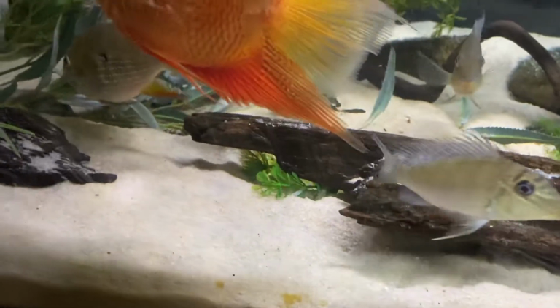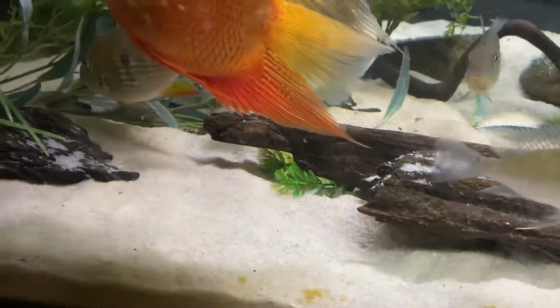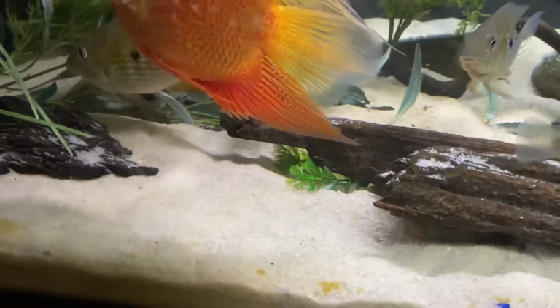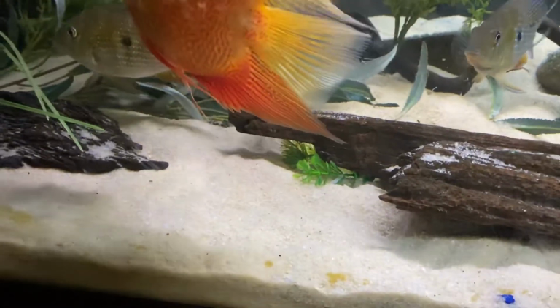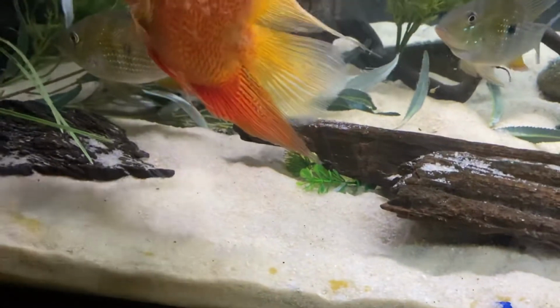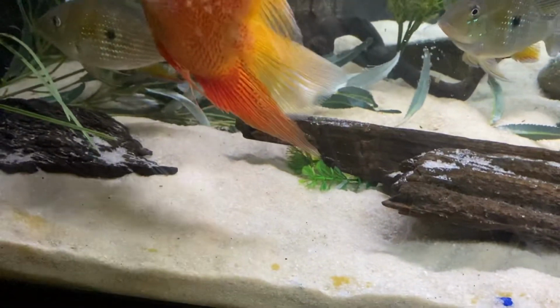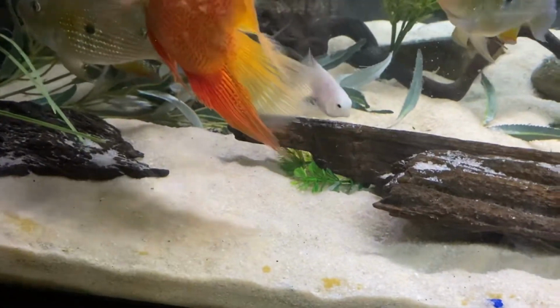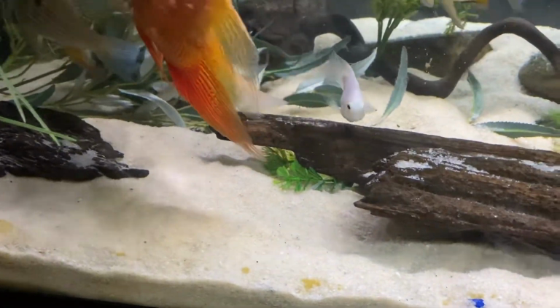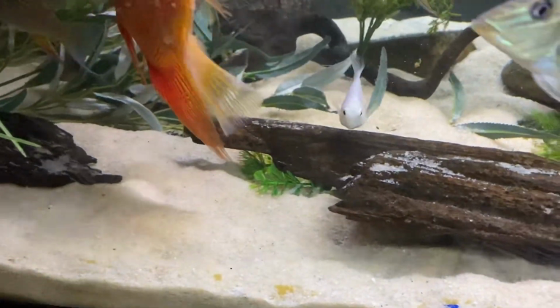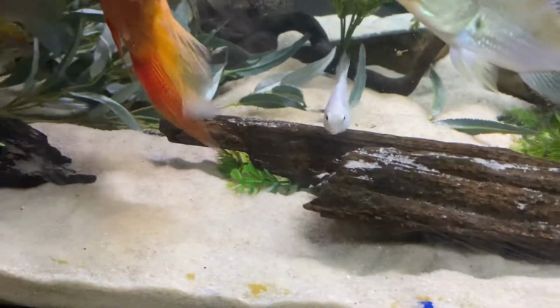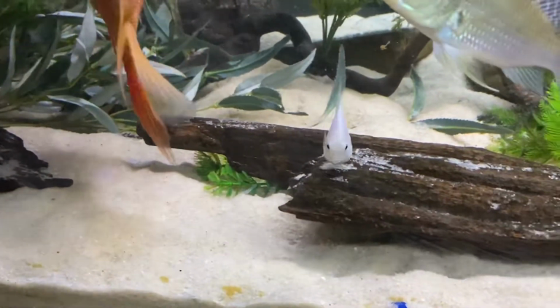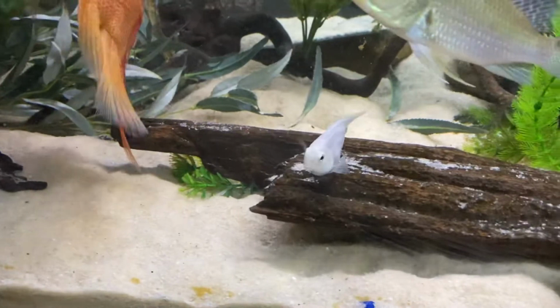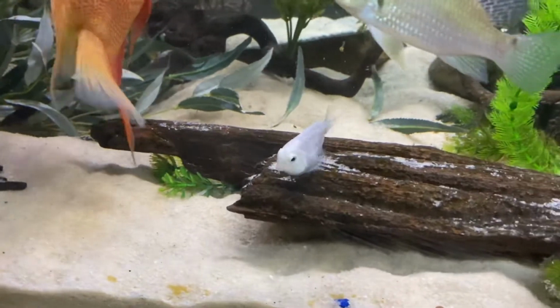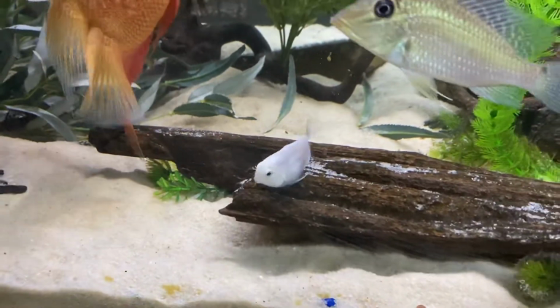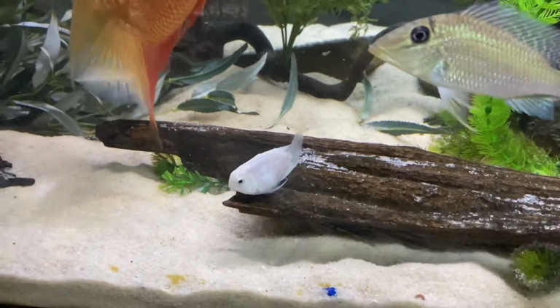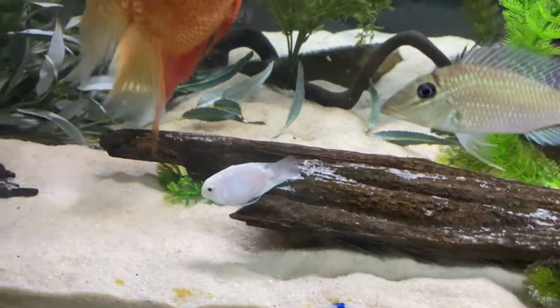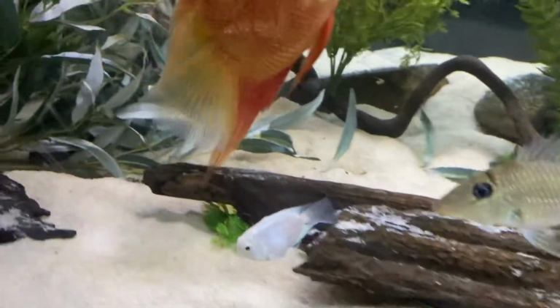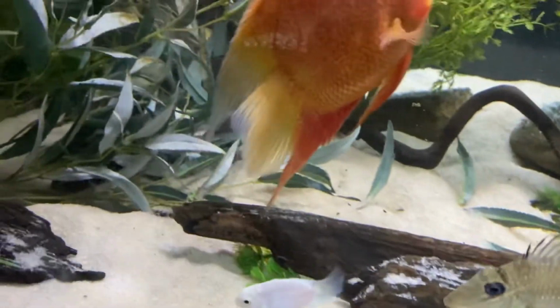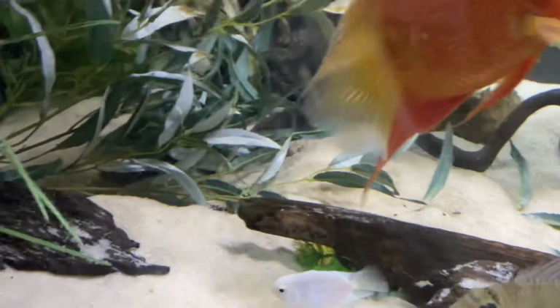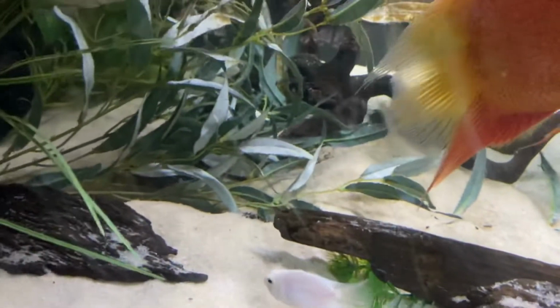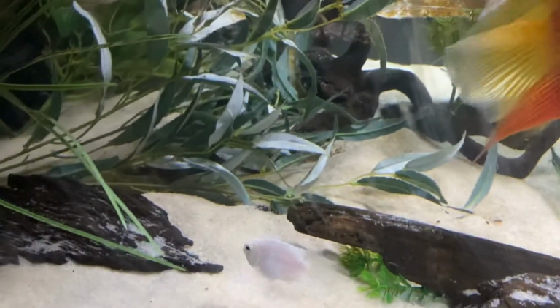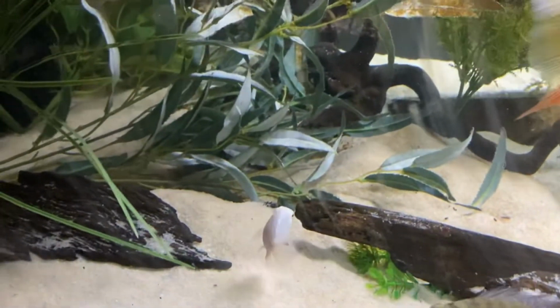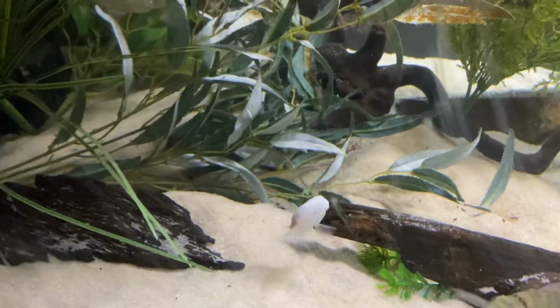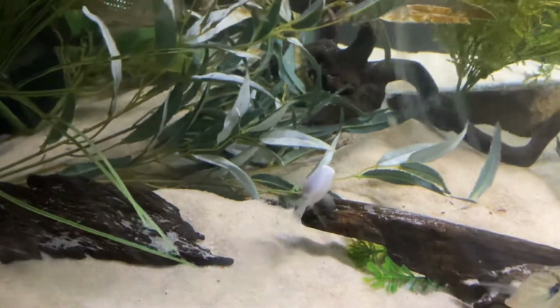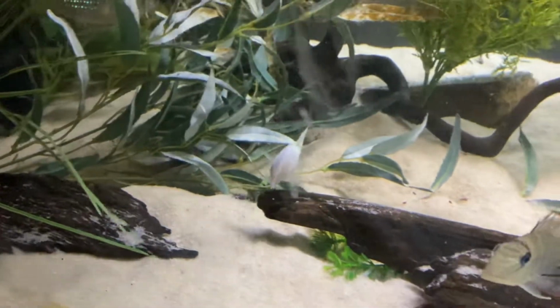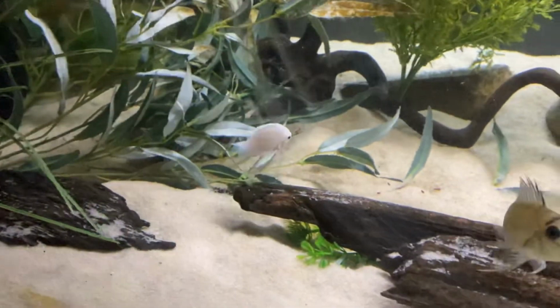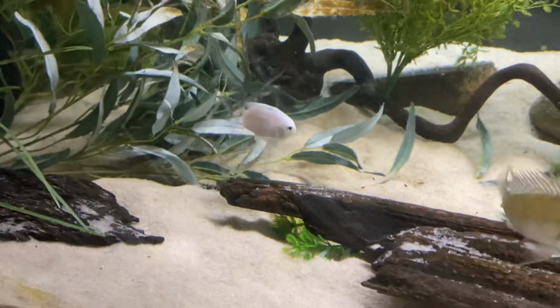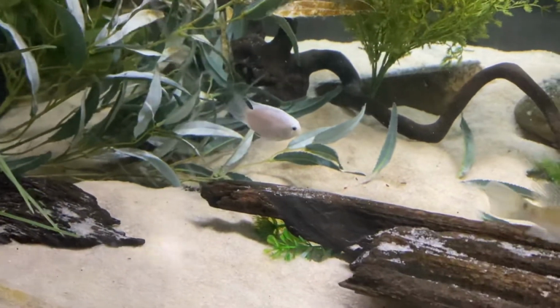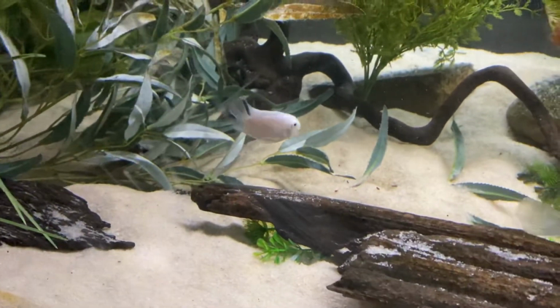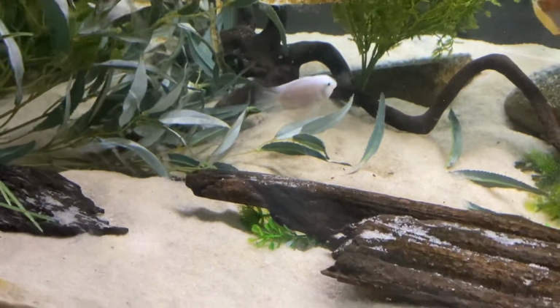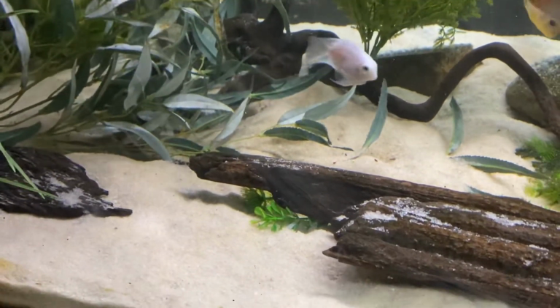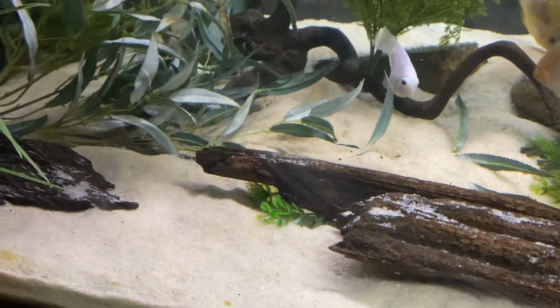He's just done really, really well in here. He's gotten along with the other two catfish too. He's hiding under there now, so I won't chase him too long.